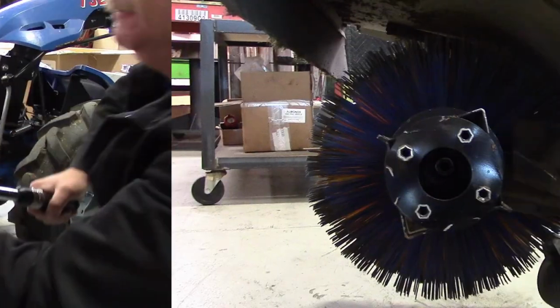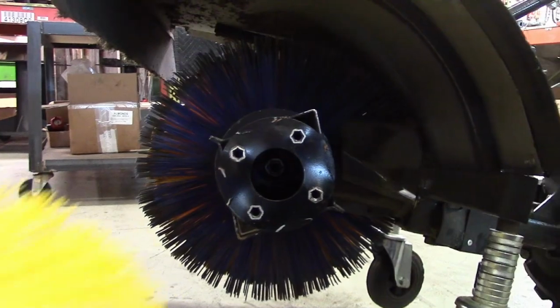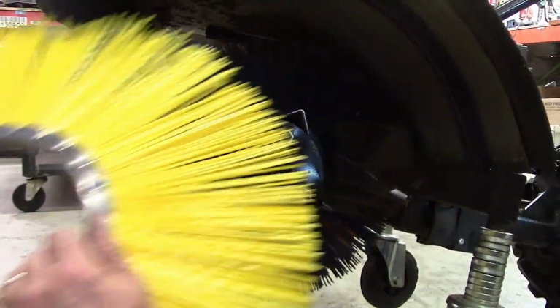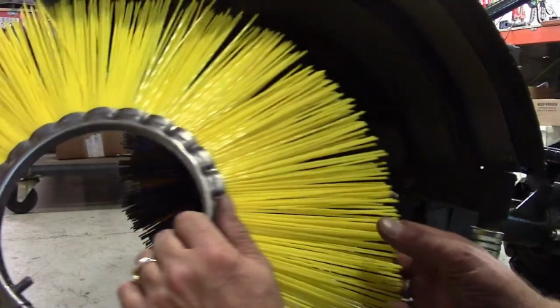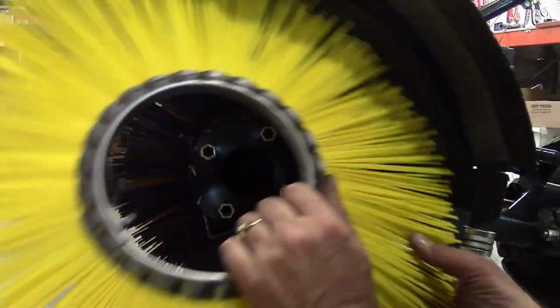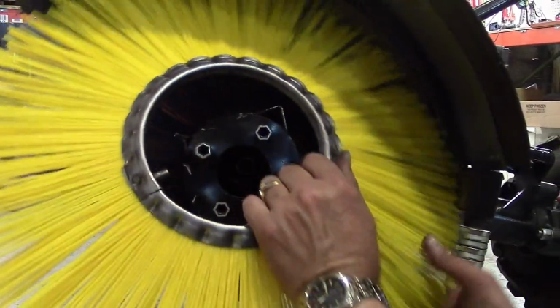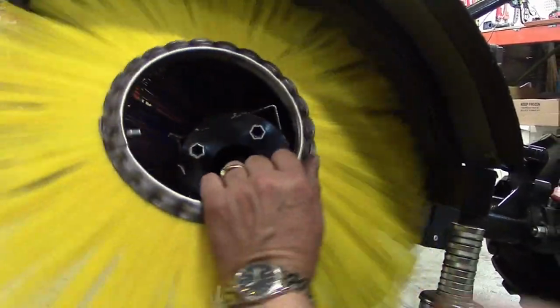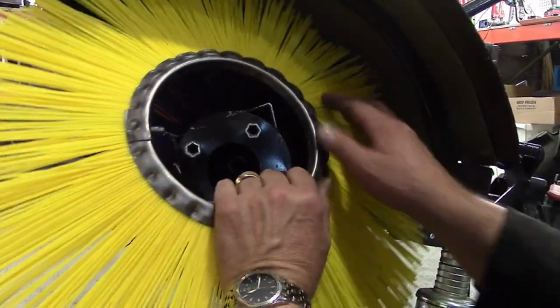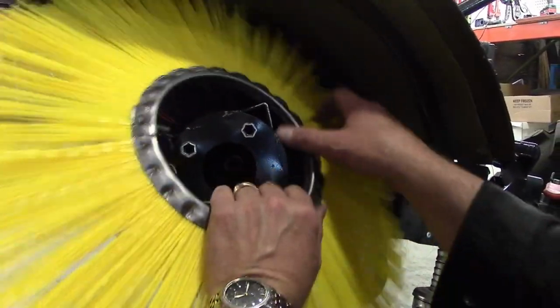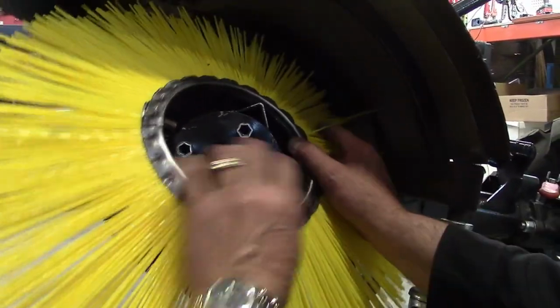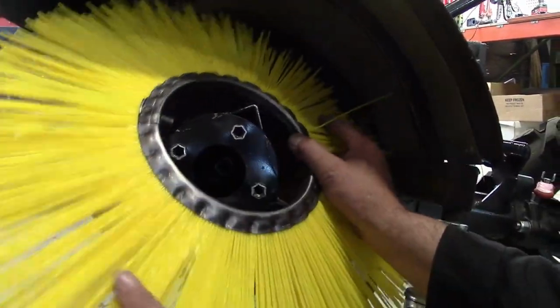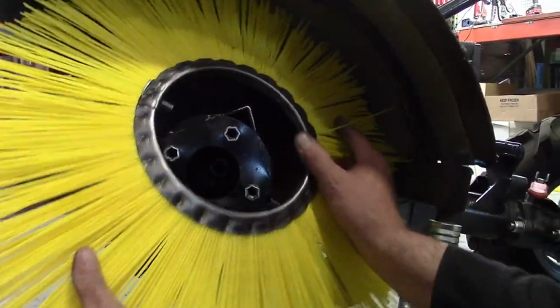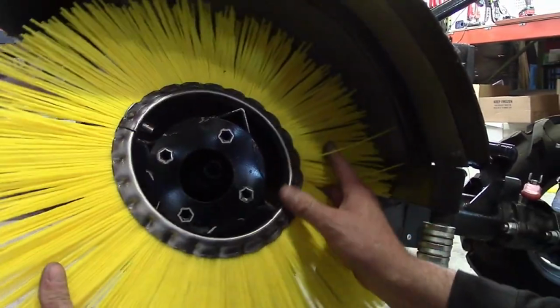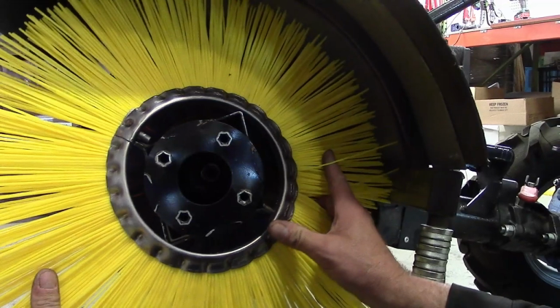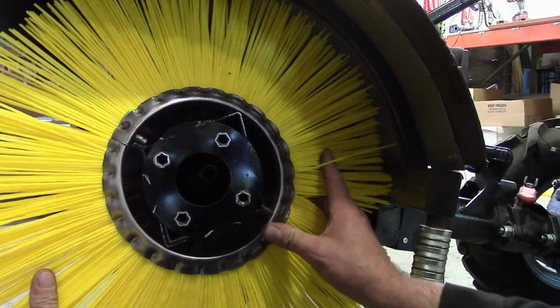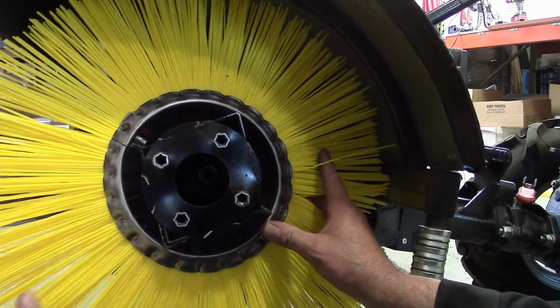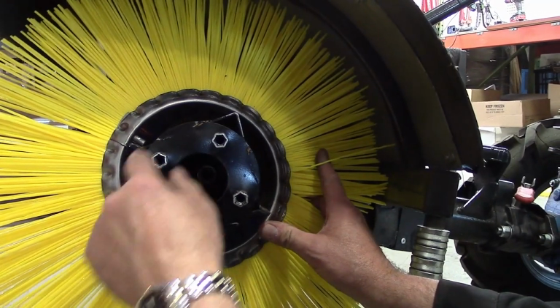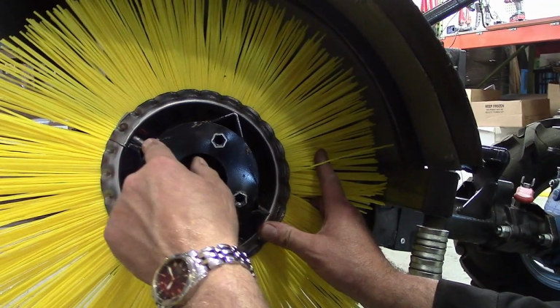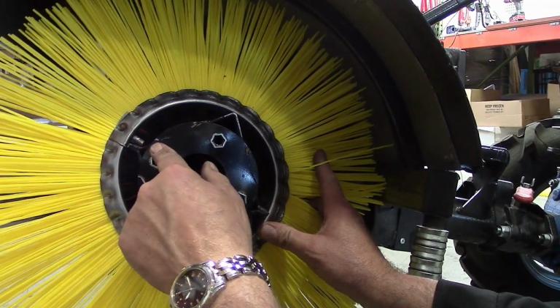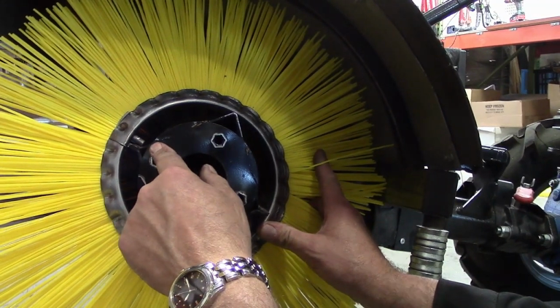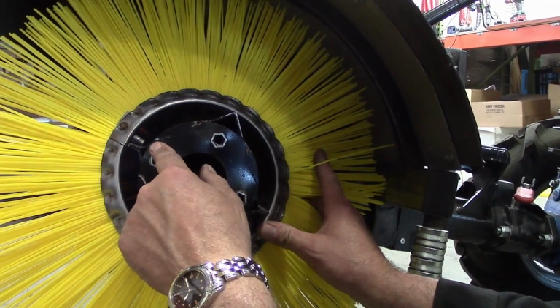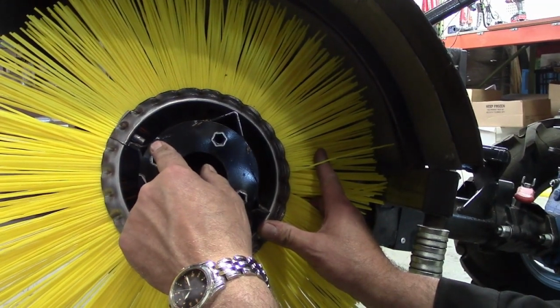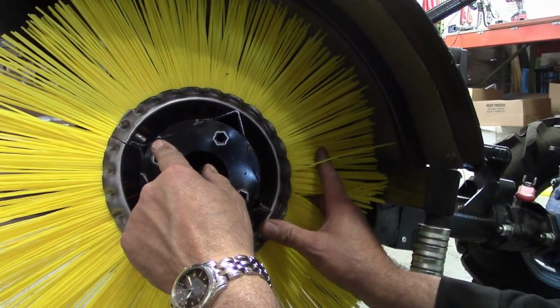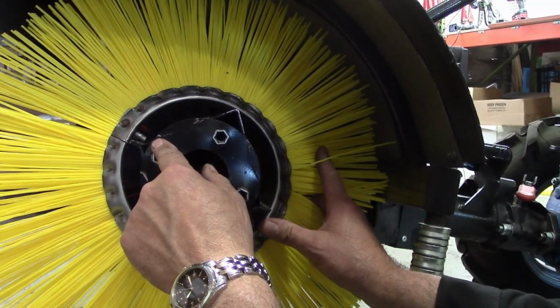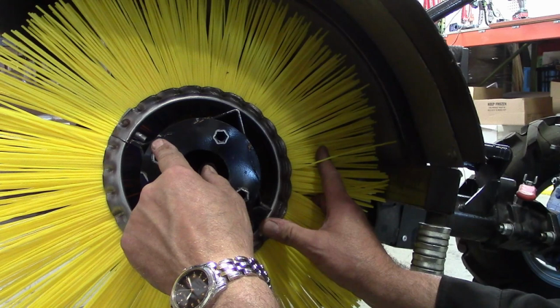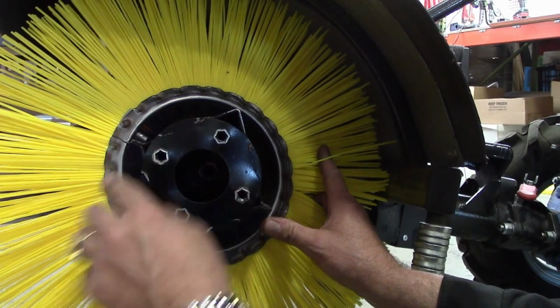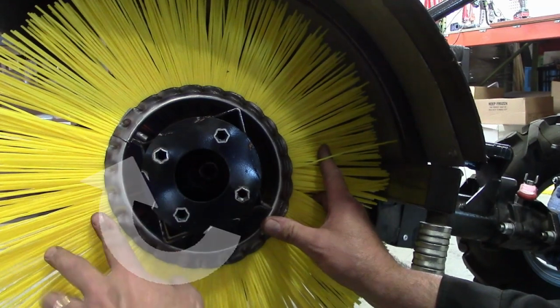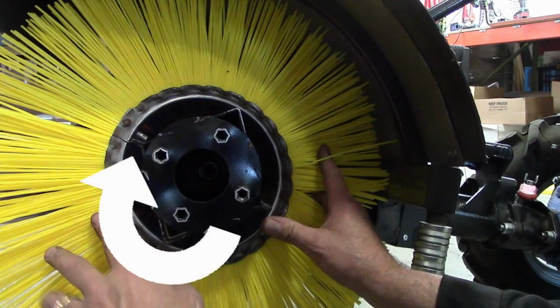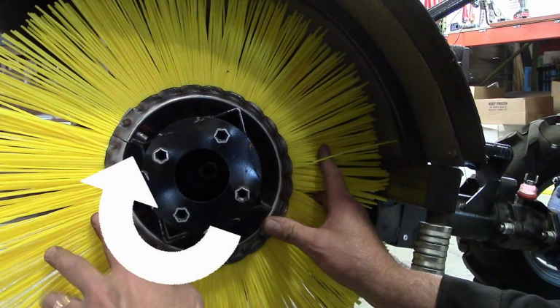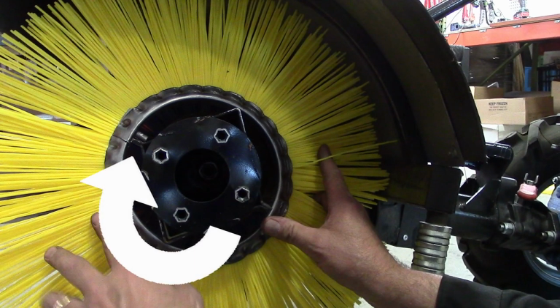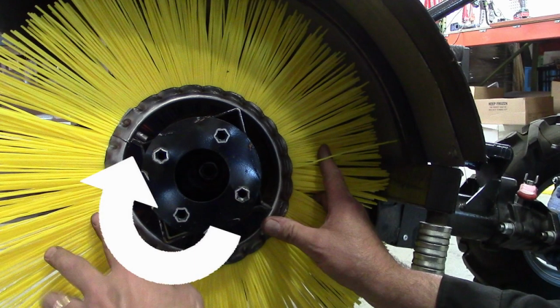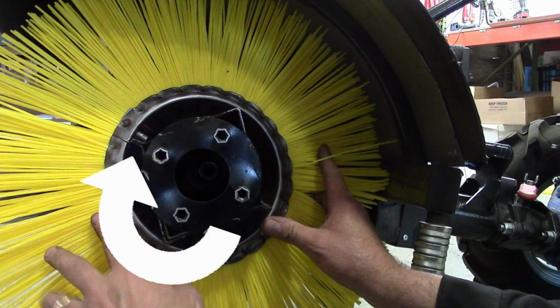Begin installing the new wafers by sliding a conical wafer to the base of the drum, with the cone facing the center of the transmission. Position the single locator pin of the wafer so that the squared corner of the counter-rotating drum will immediately contact and push the pin.